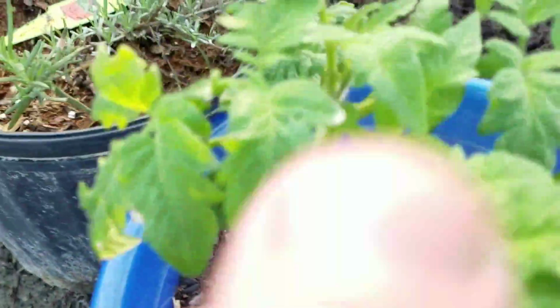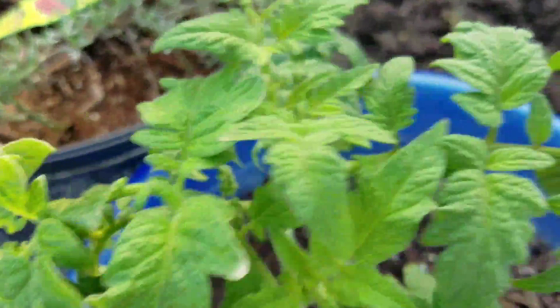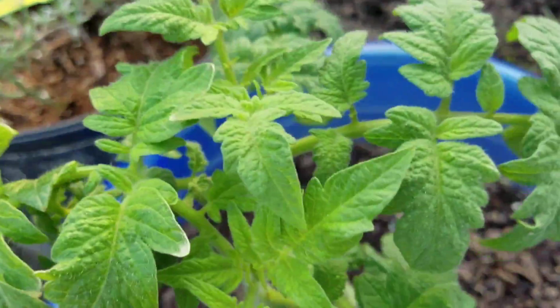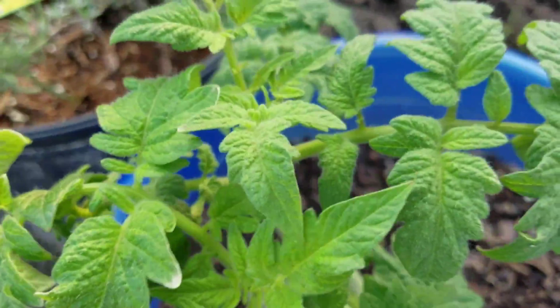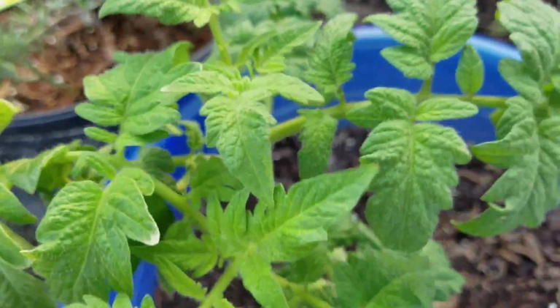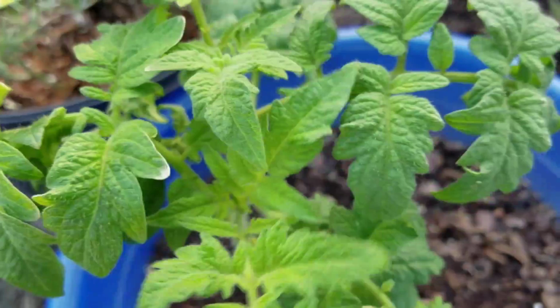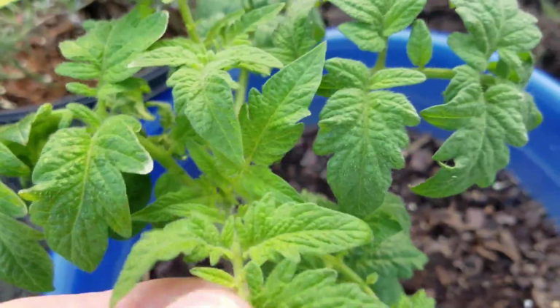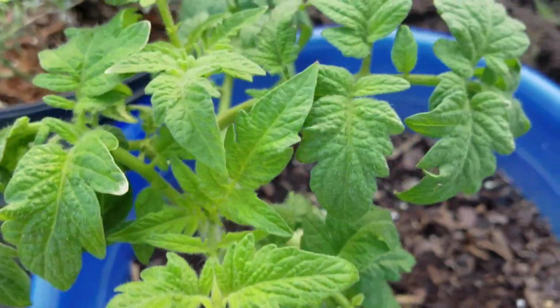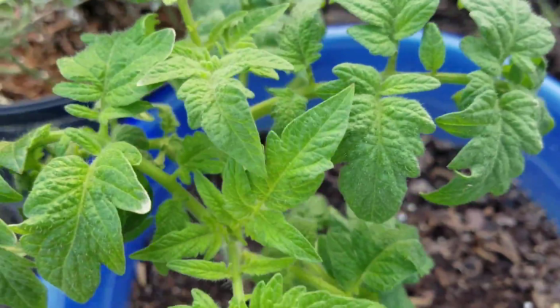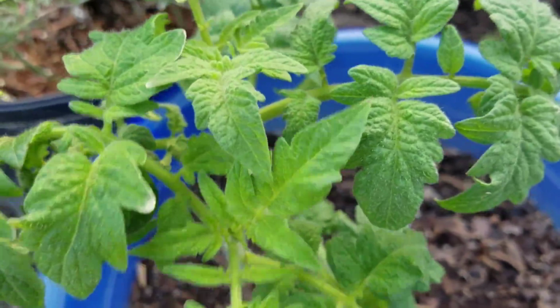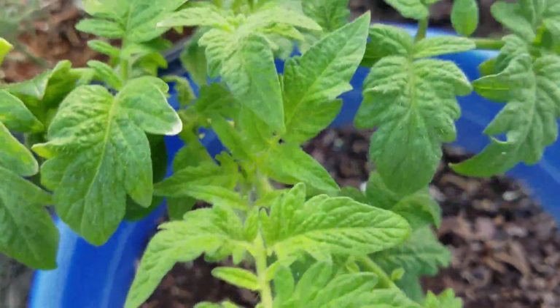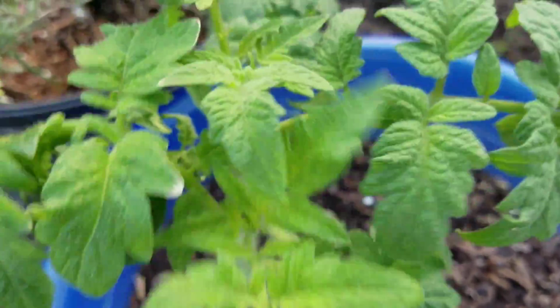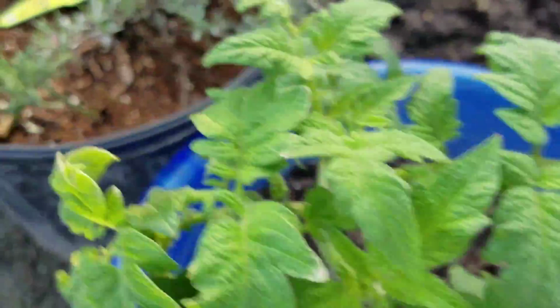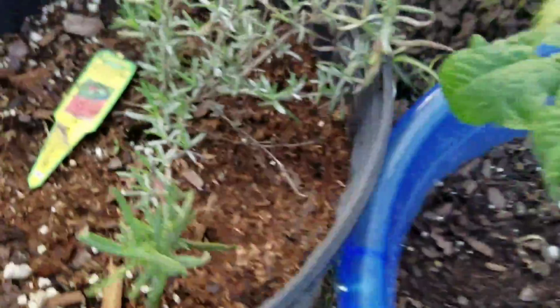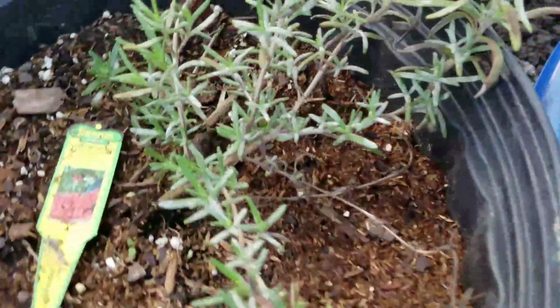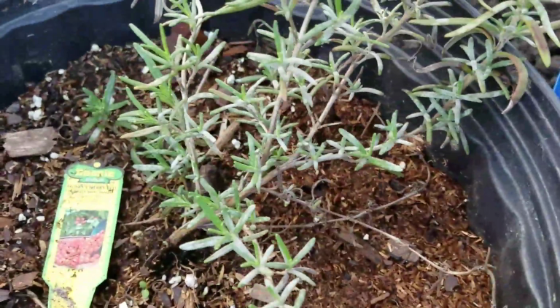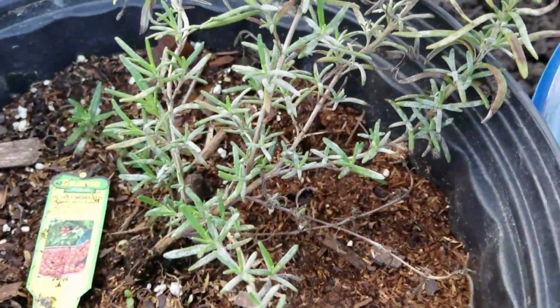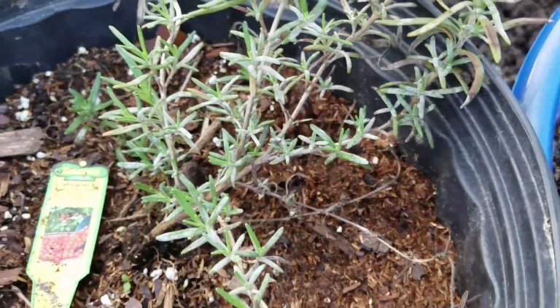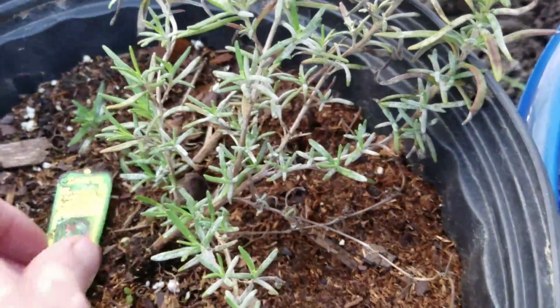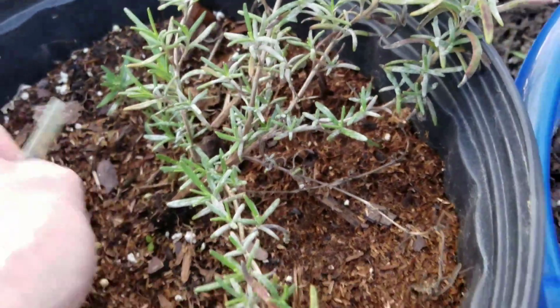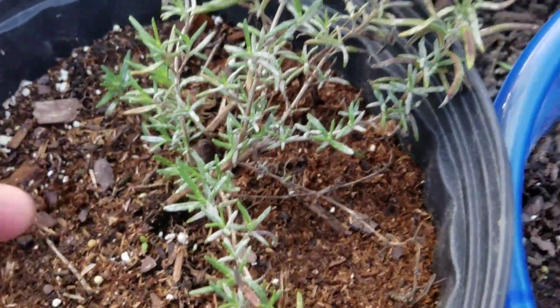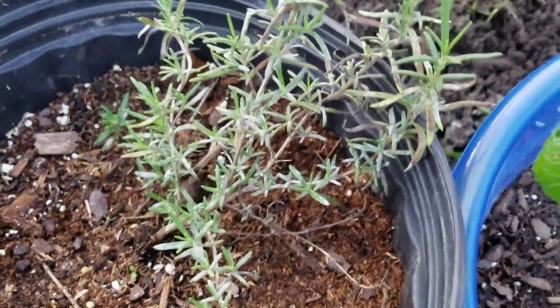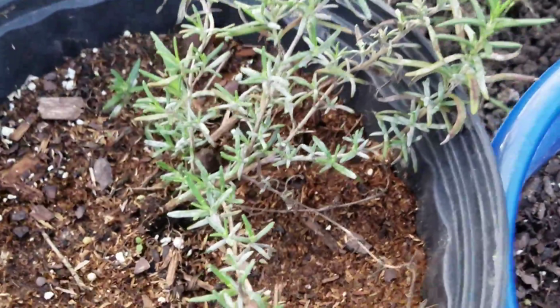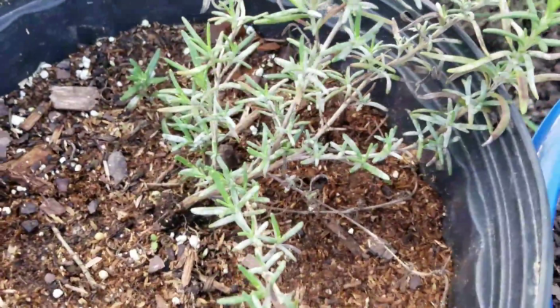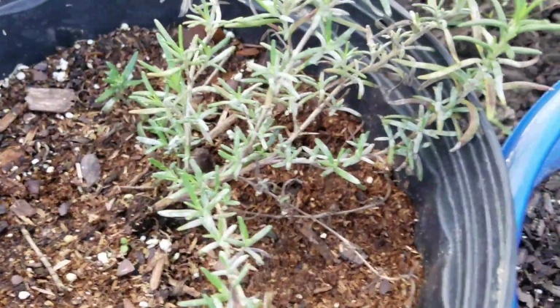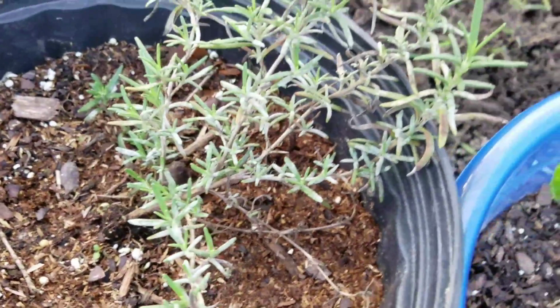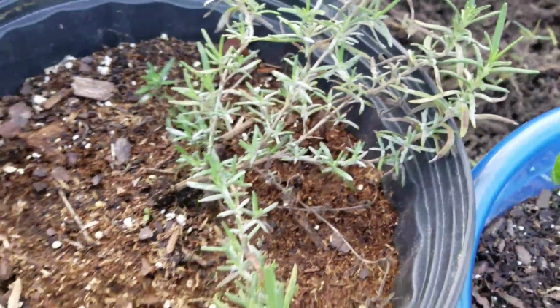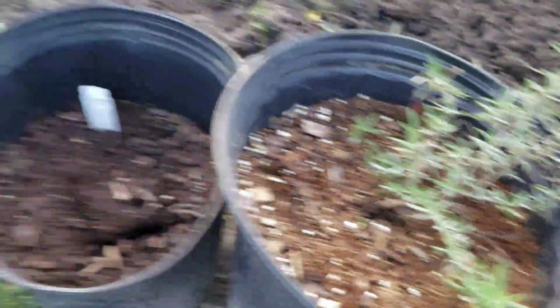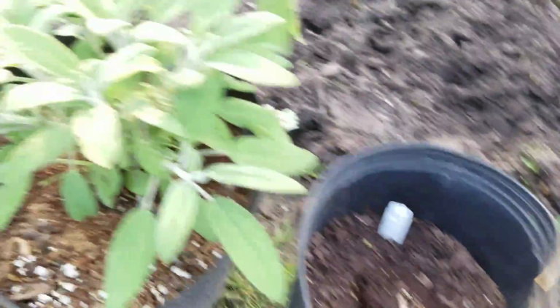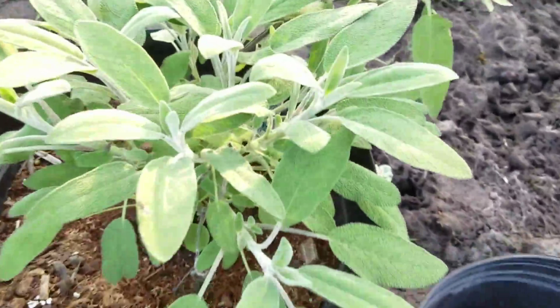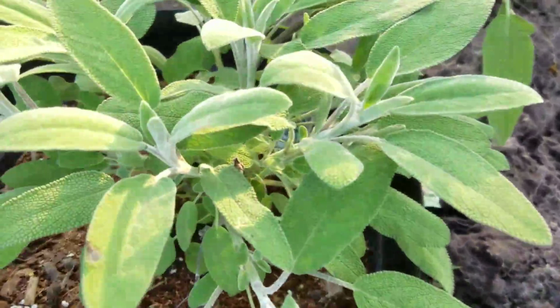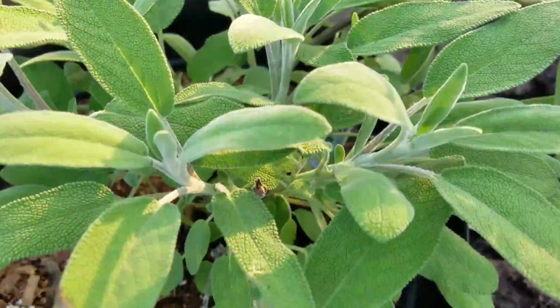Got a nice beautiful tomato. Rosemary and sage.